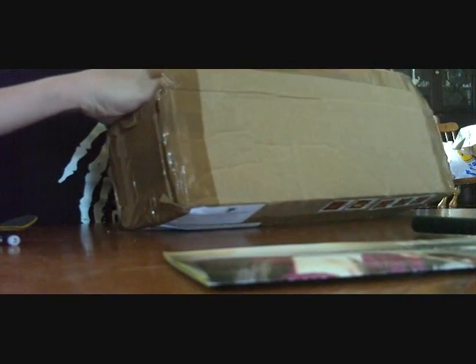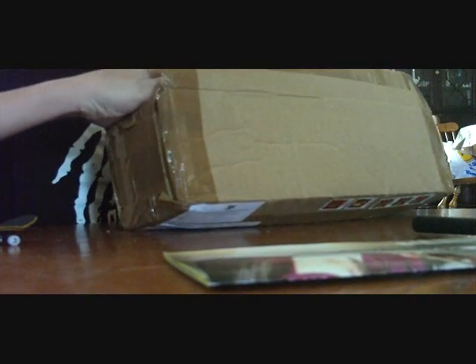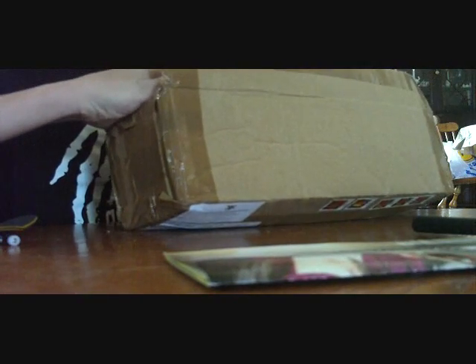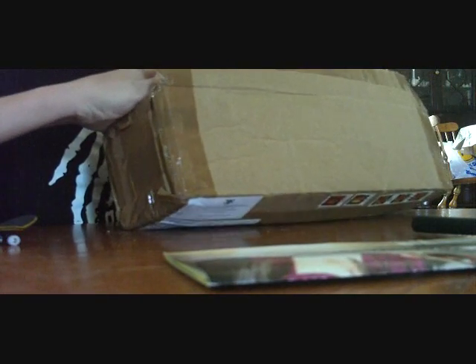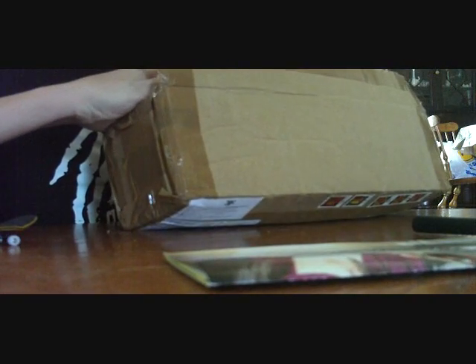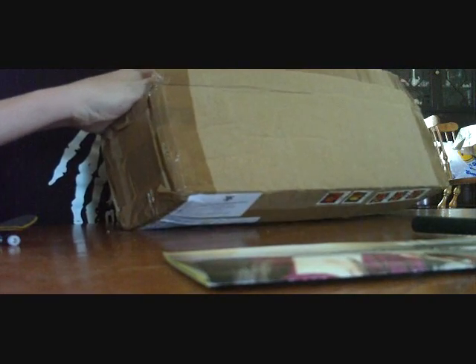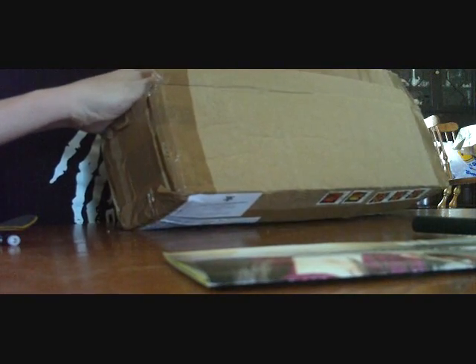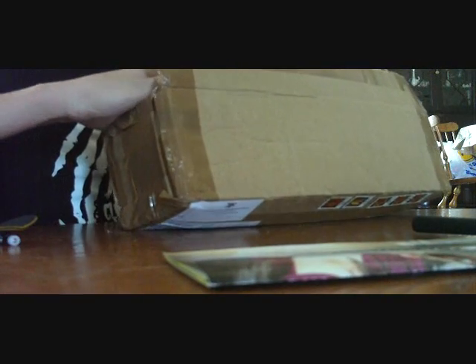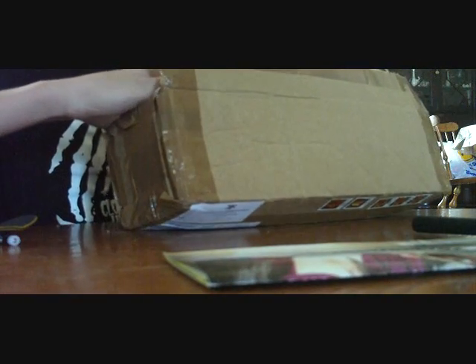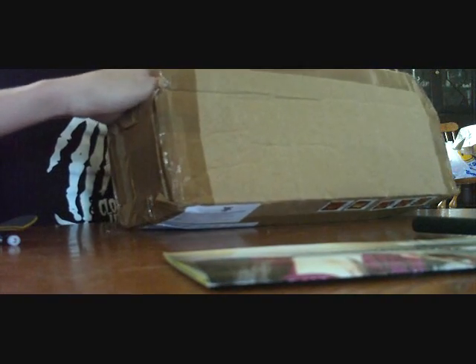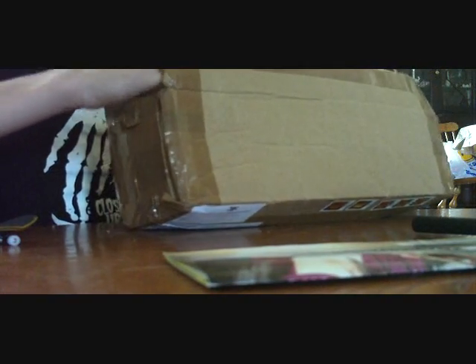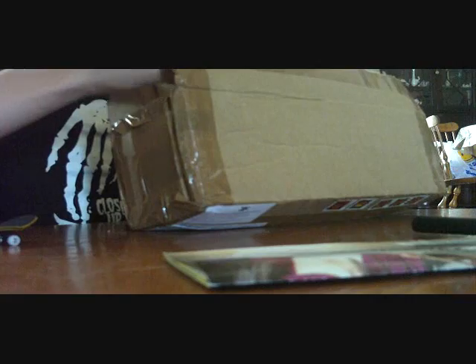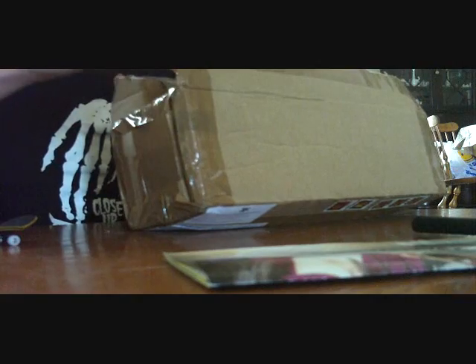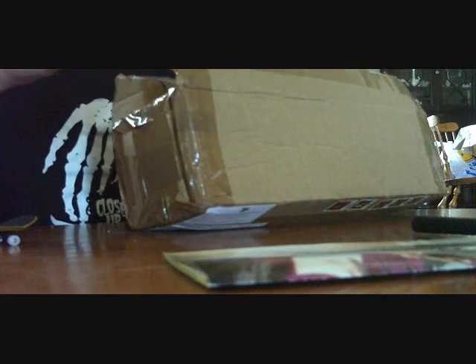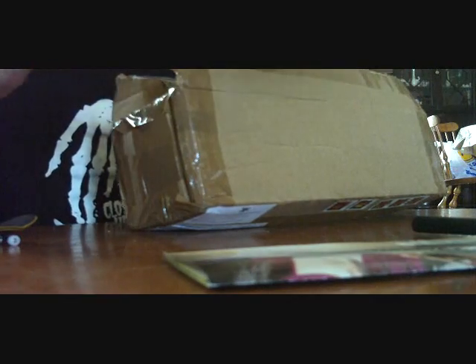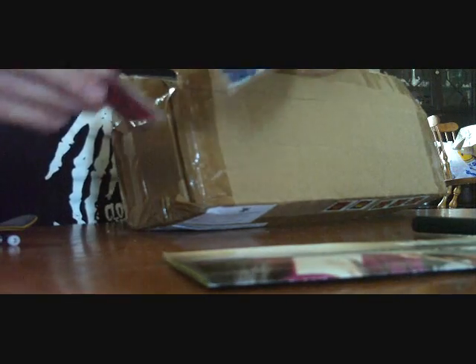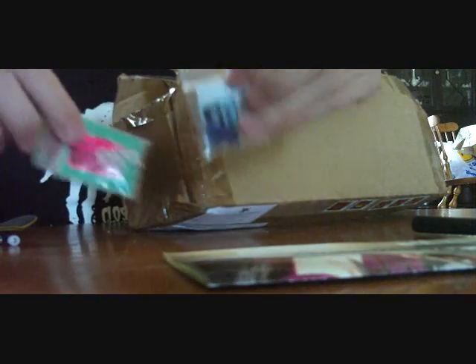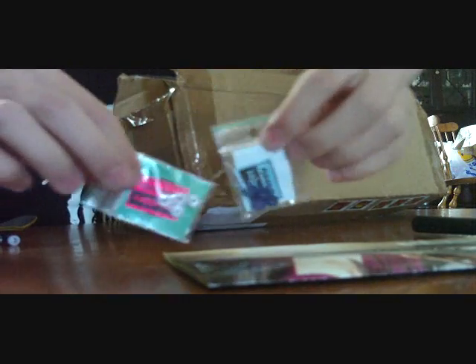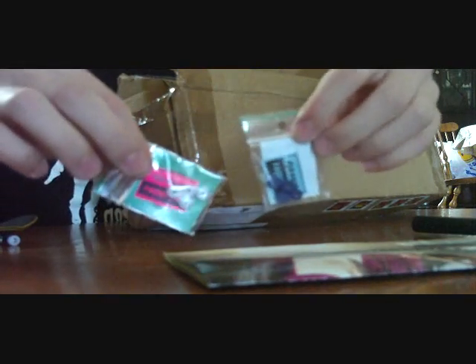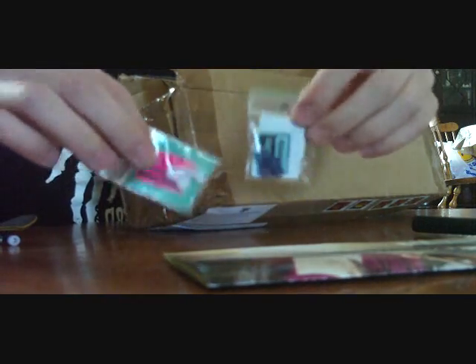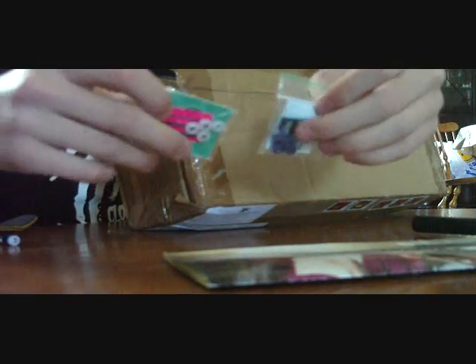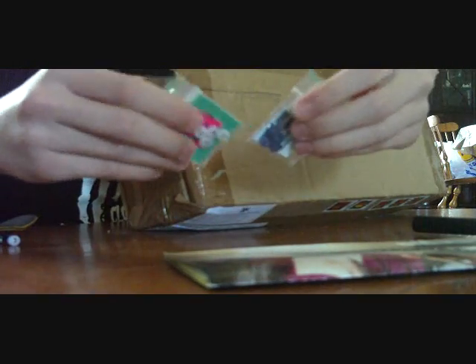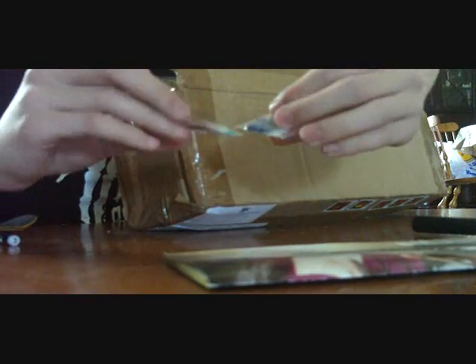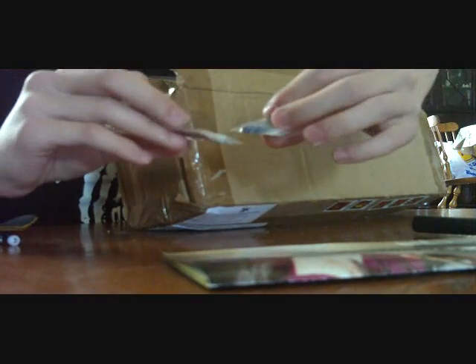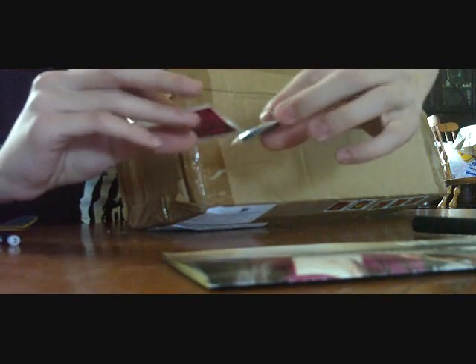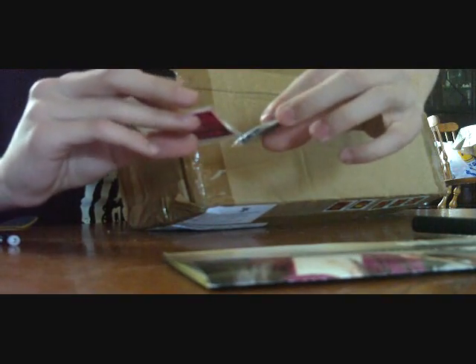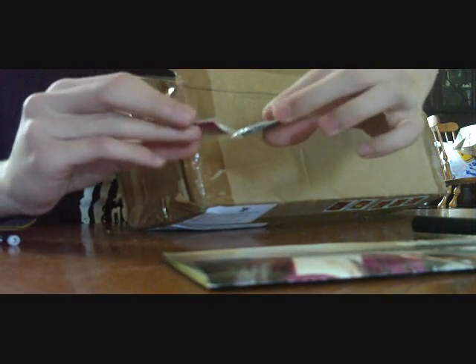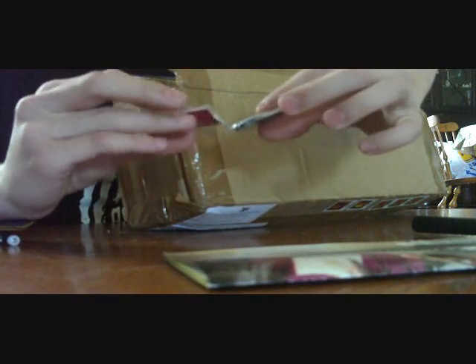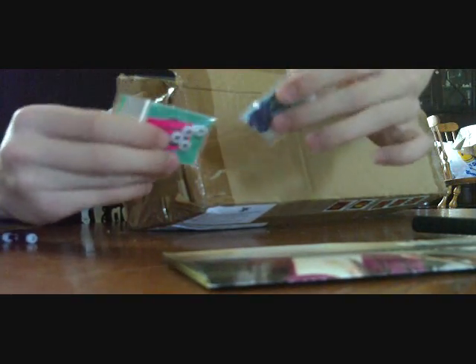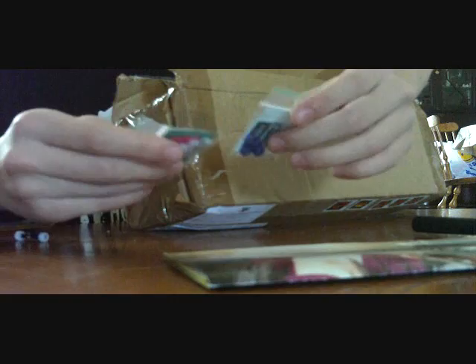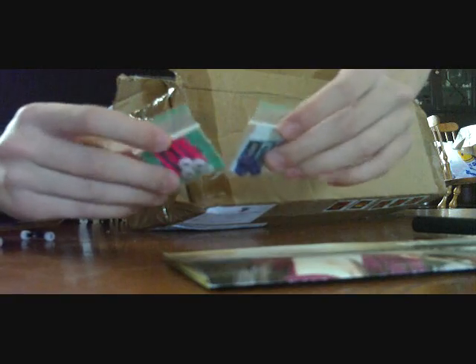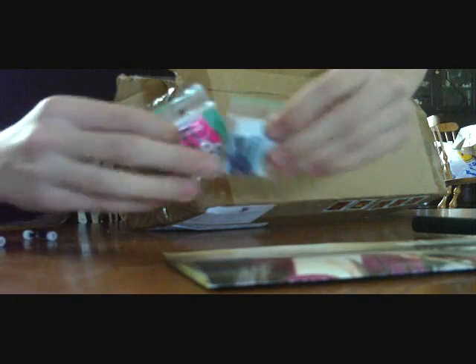Holy shit! Alright, so here's my Winkler wheels. I got the blues and the whites, and they come with wheel washers and a couple stickers.